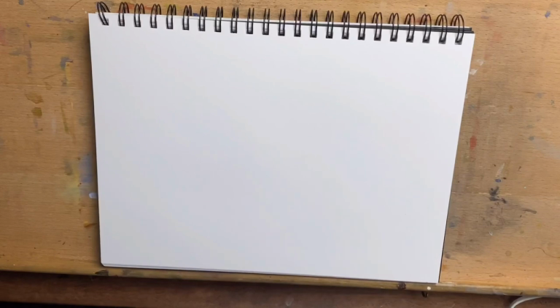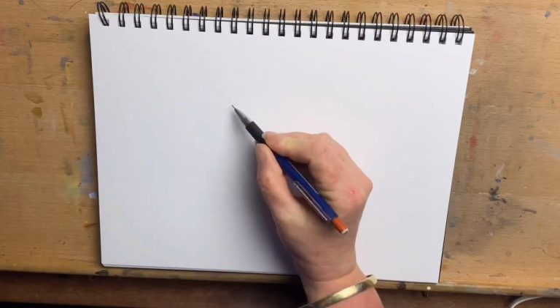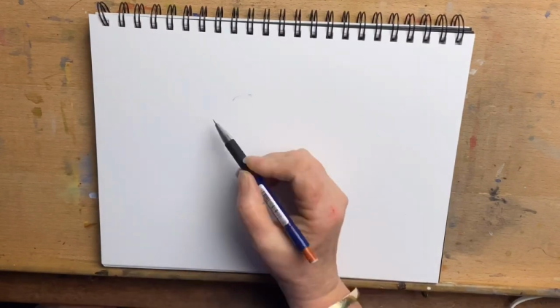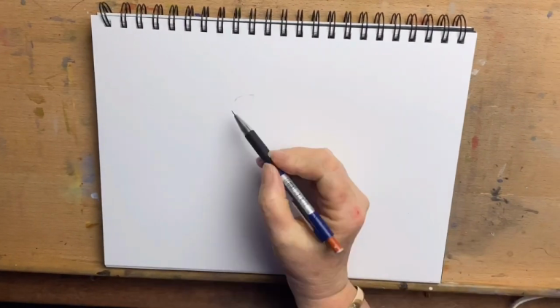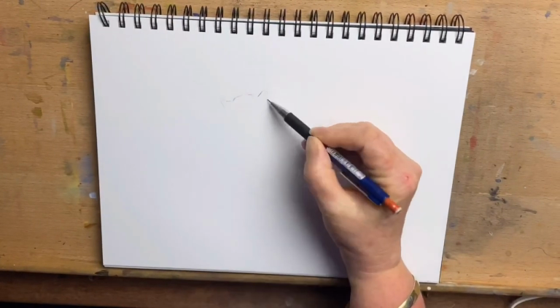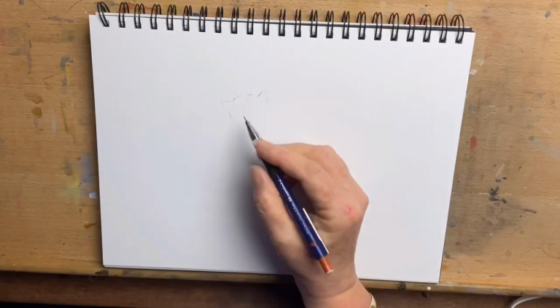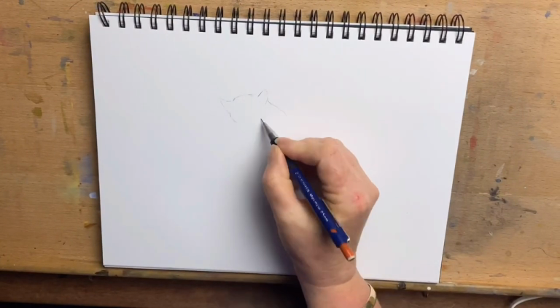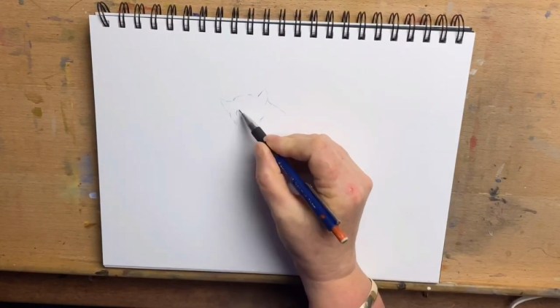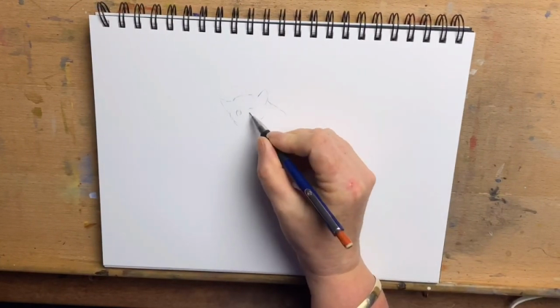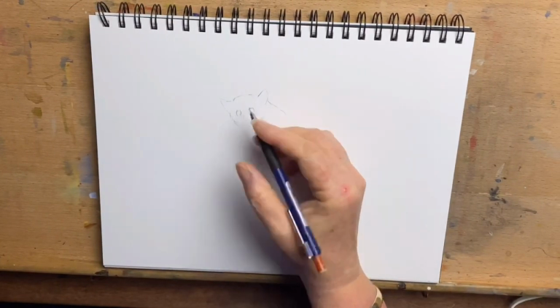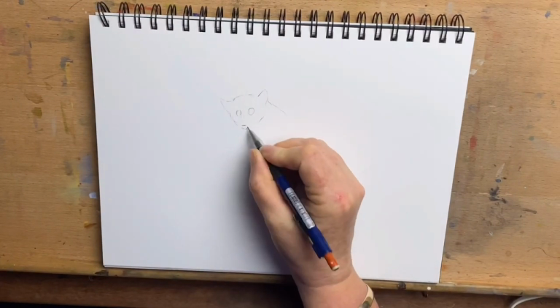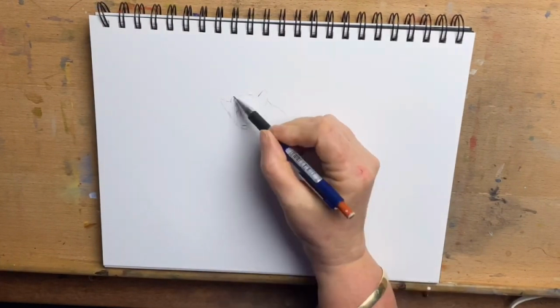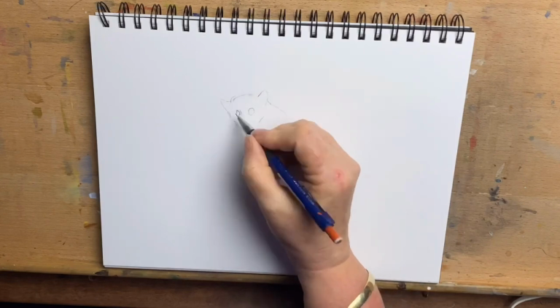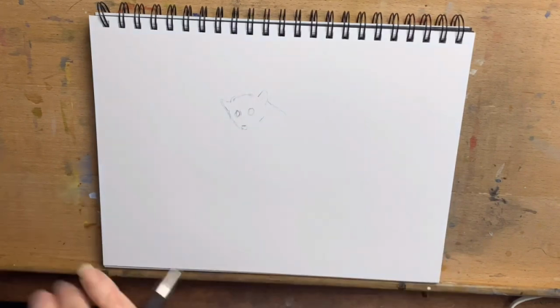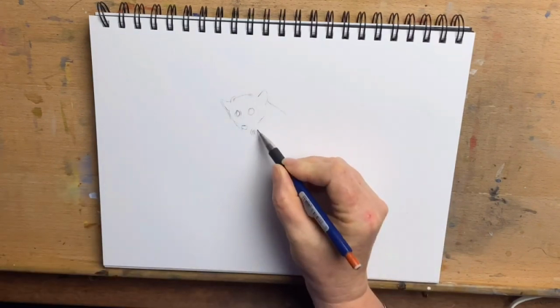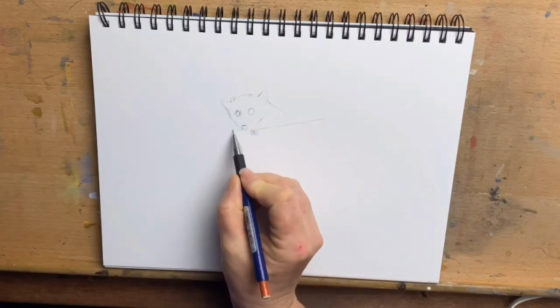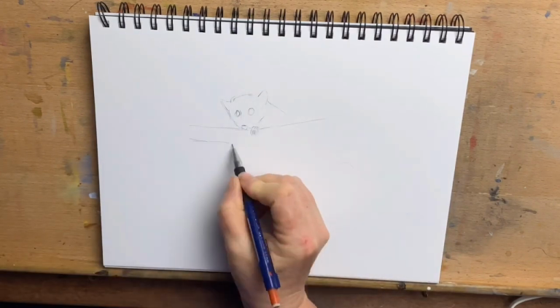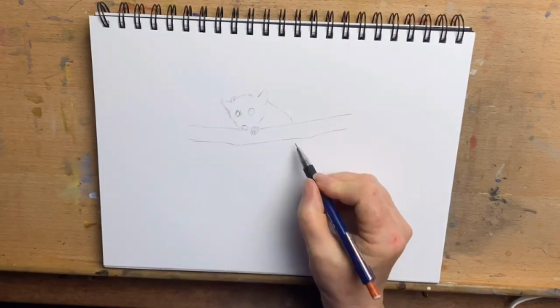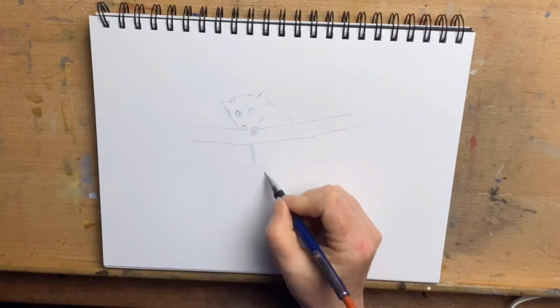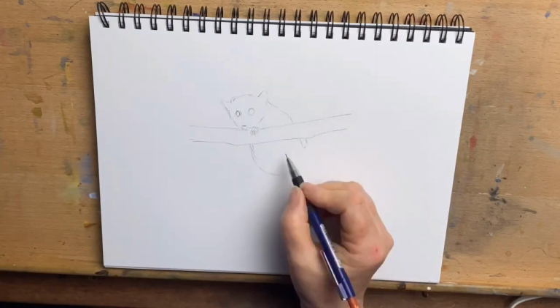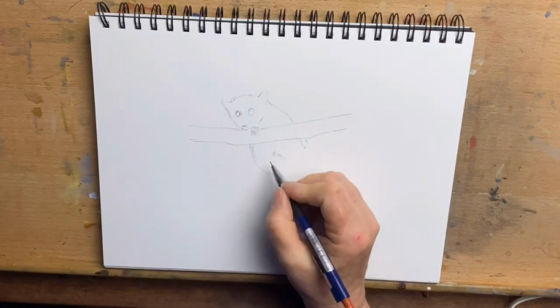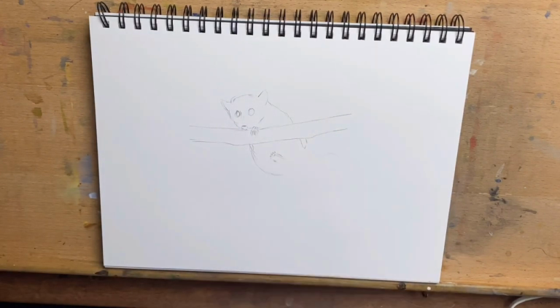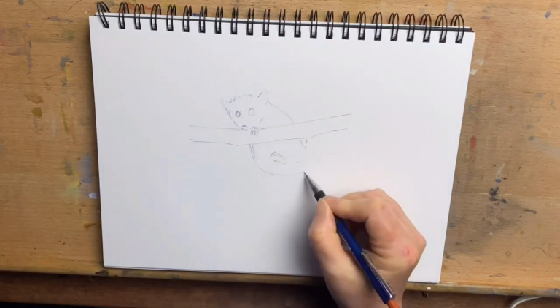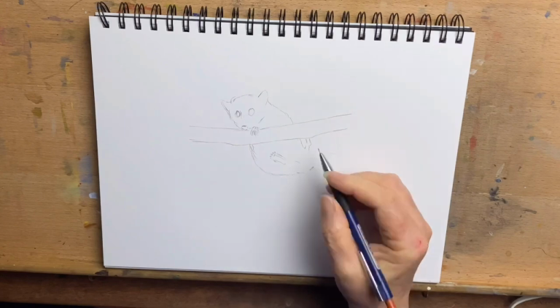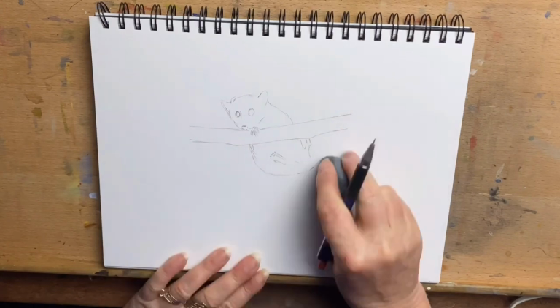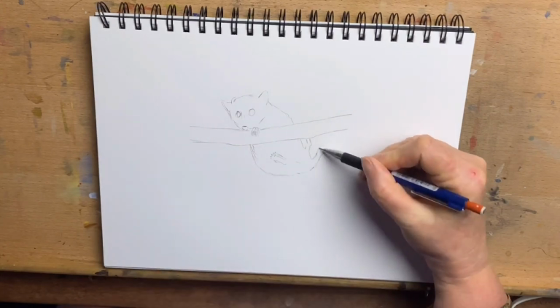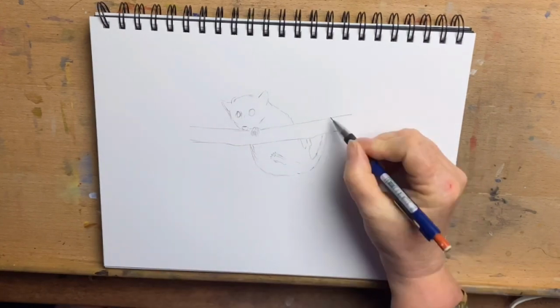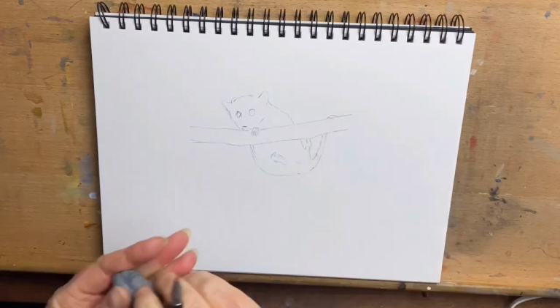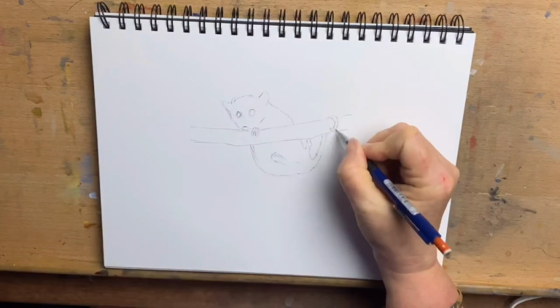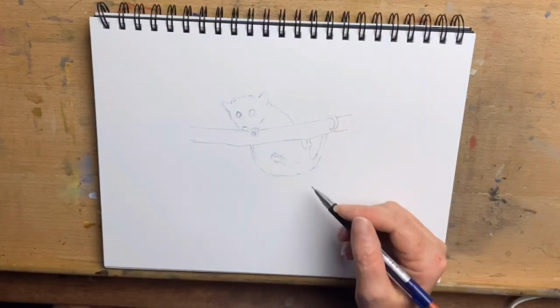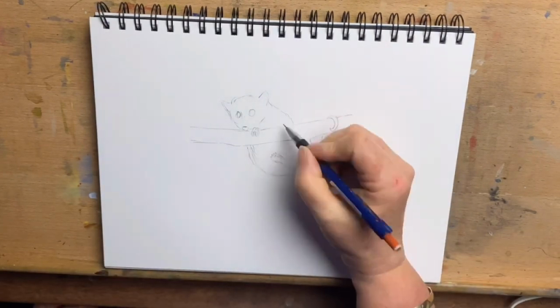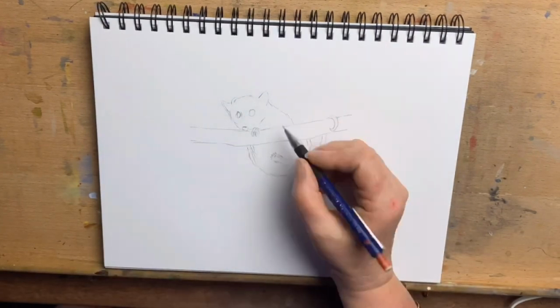Hi everyone, it's Jen here and welcome to Jen's Wild About Art. Today I'm going to do a little watercolour of two gorgeous little opossums for you. I start by drawing their little shapes in until I'm happy with the composition, and then I'll go in with watercolour.